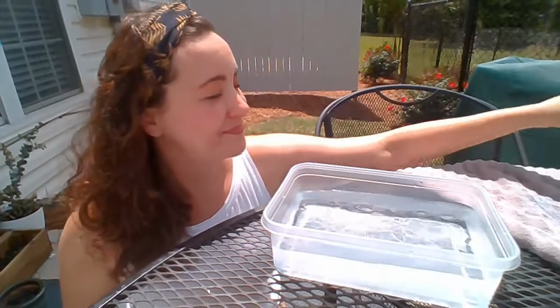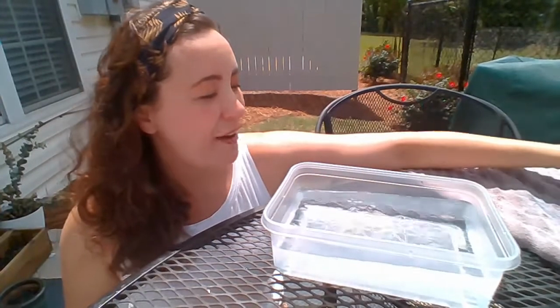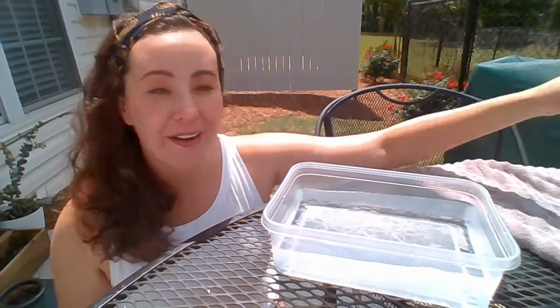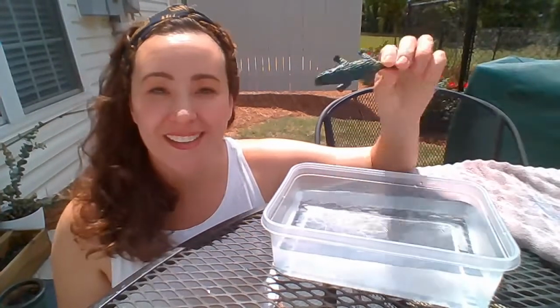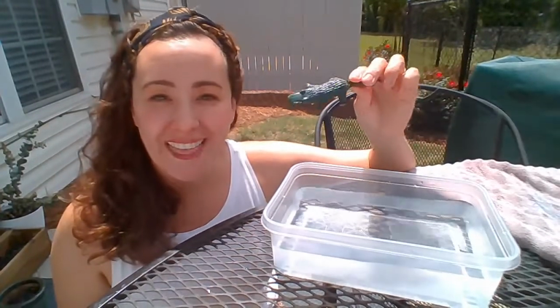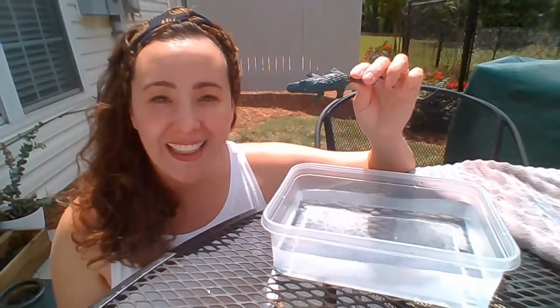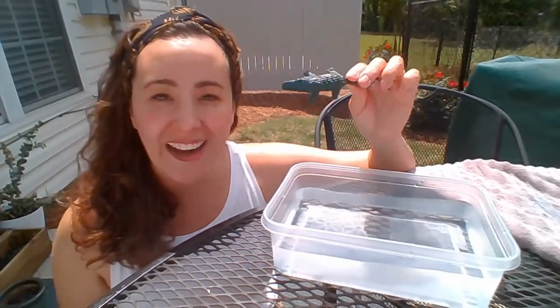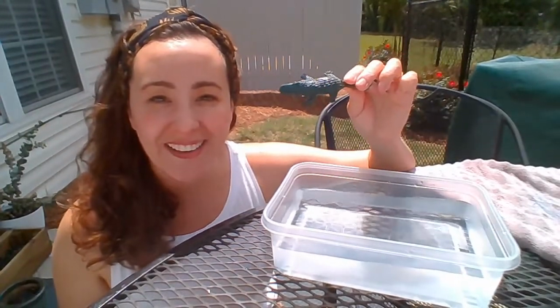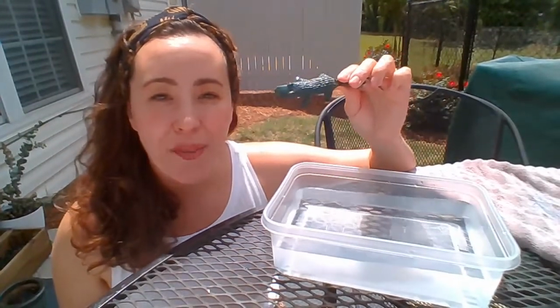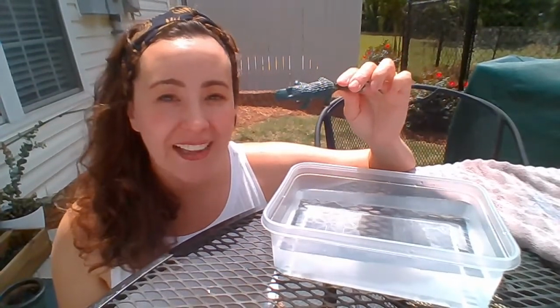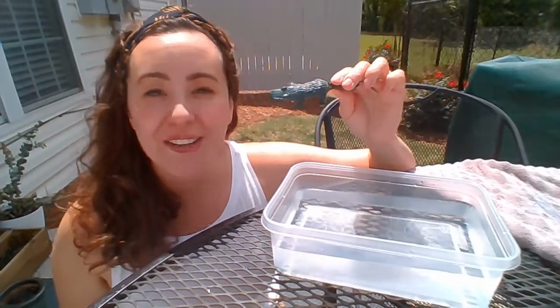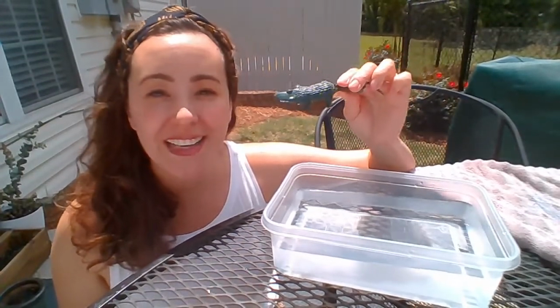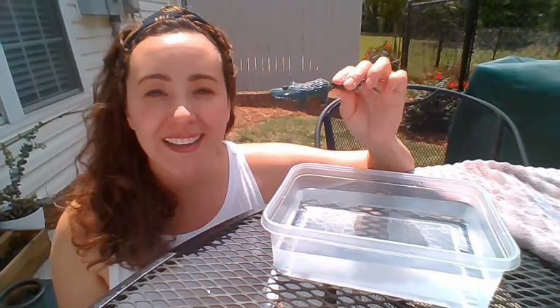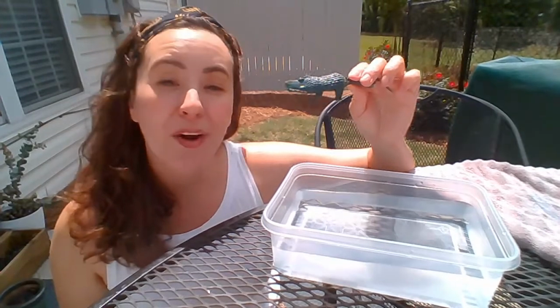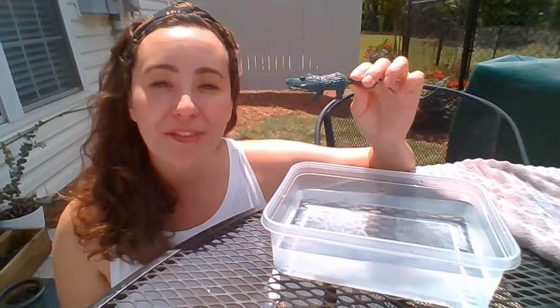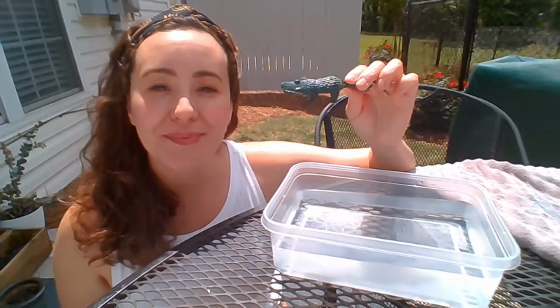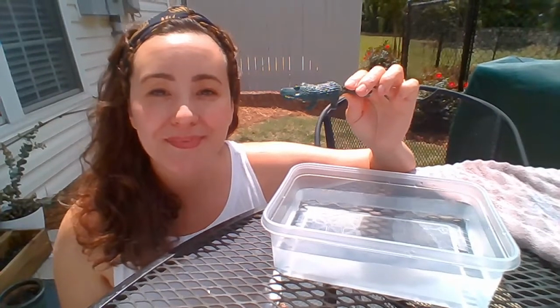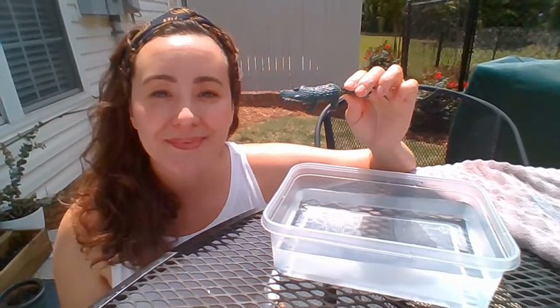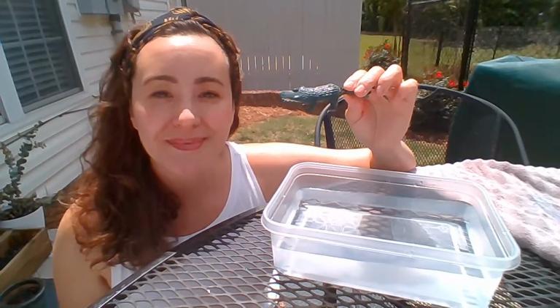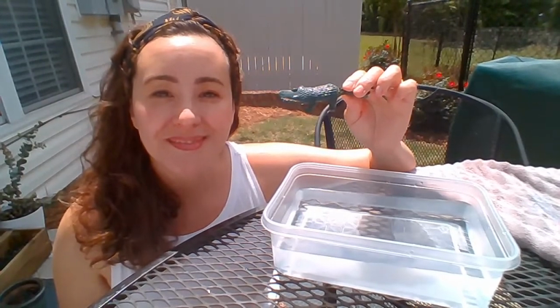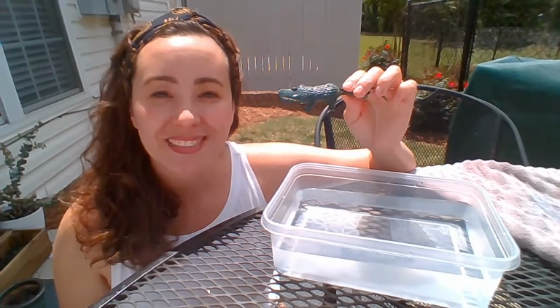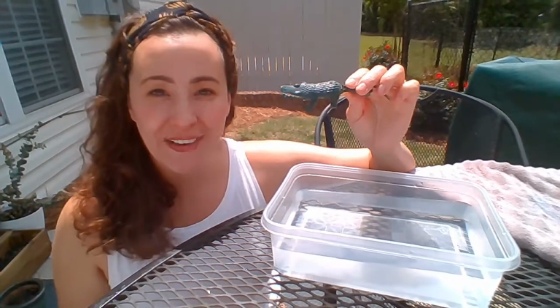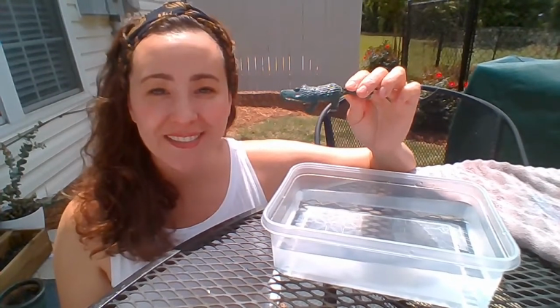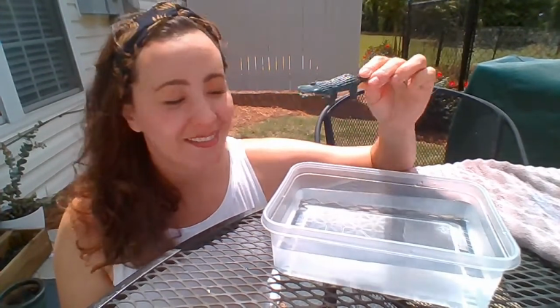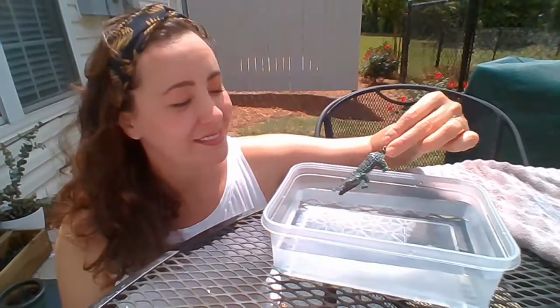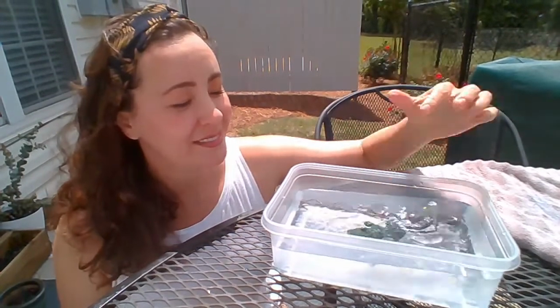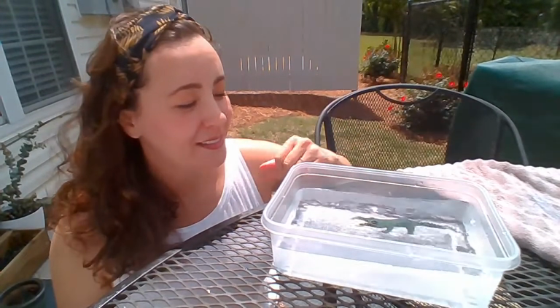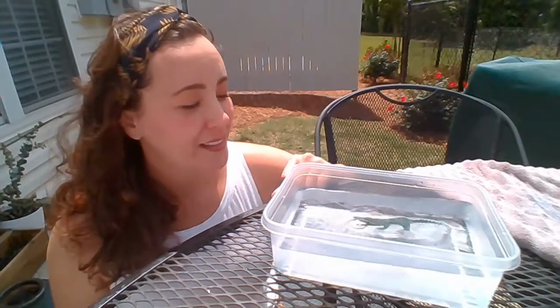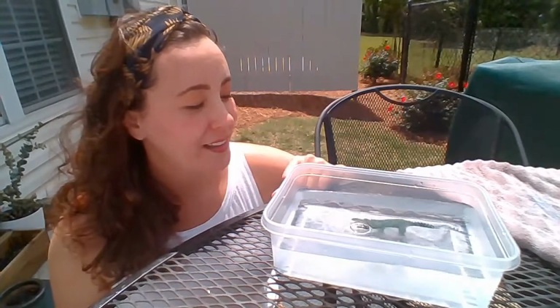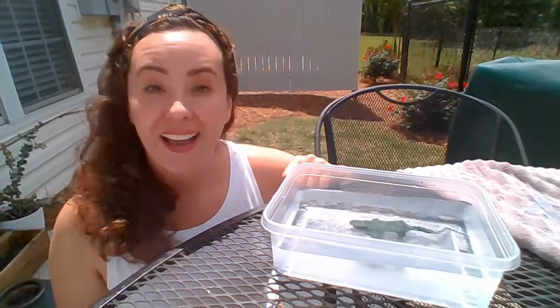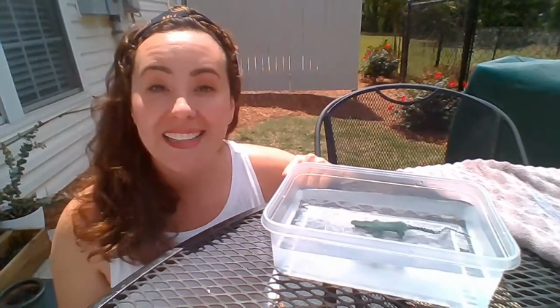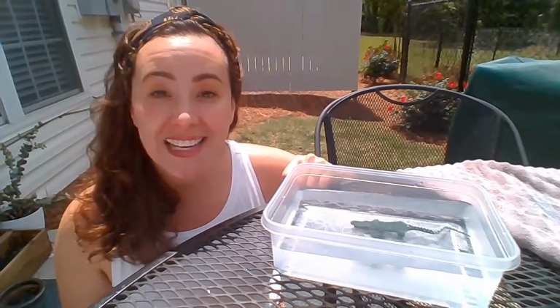How about the alligator? Will the alligator sink or will it float? Let's find out. It sinks!